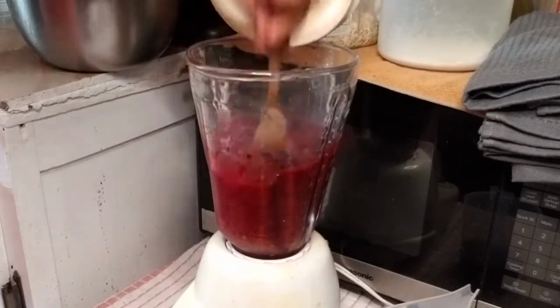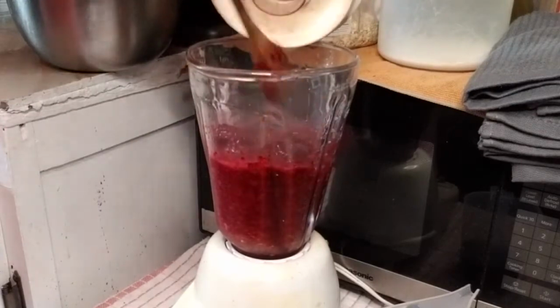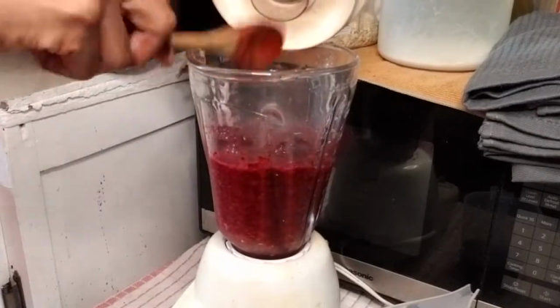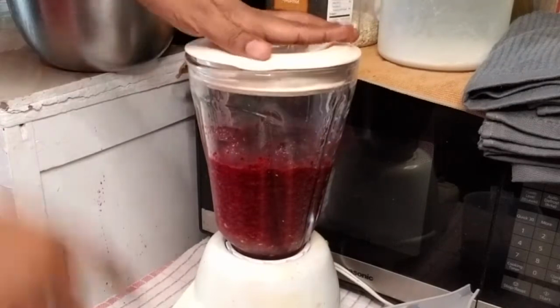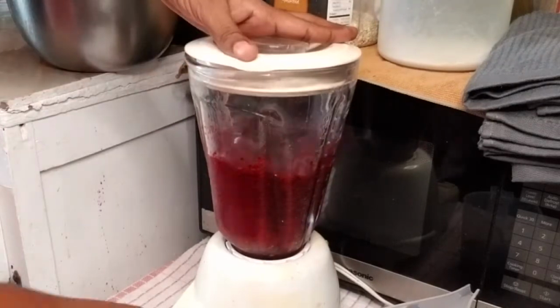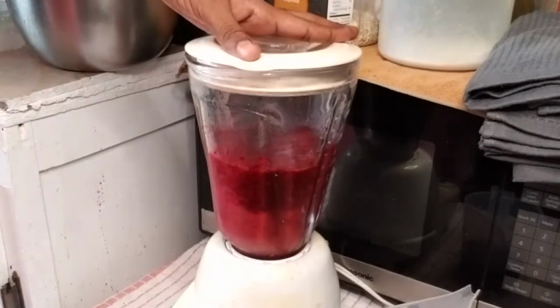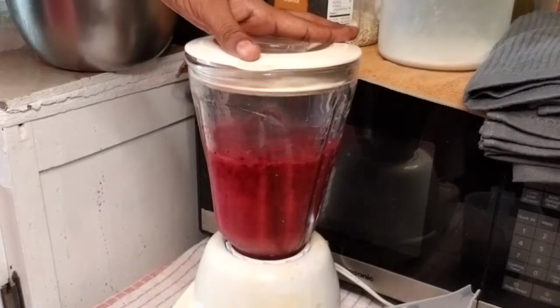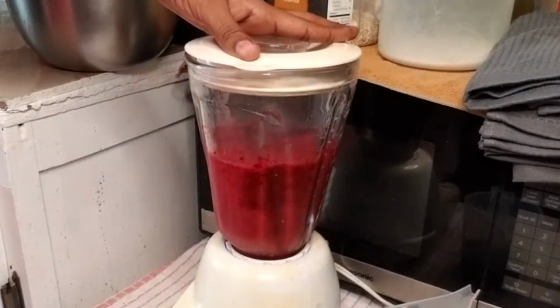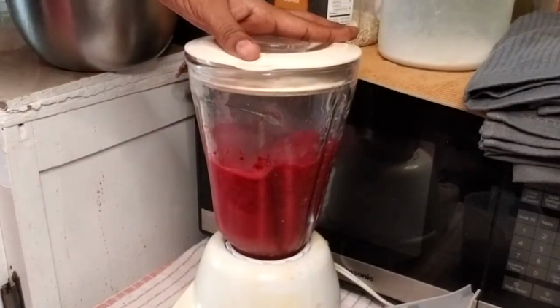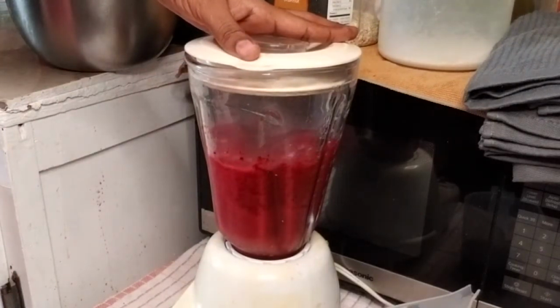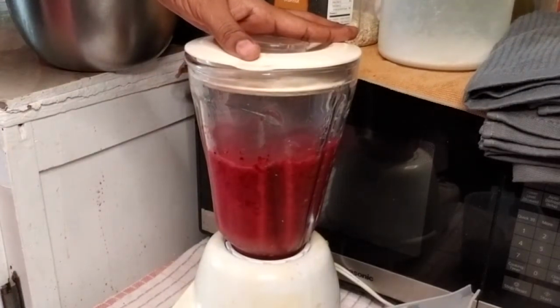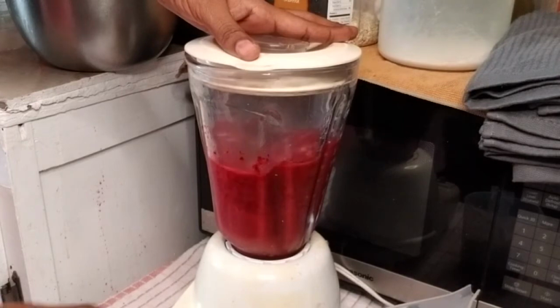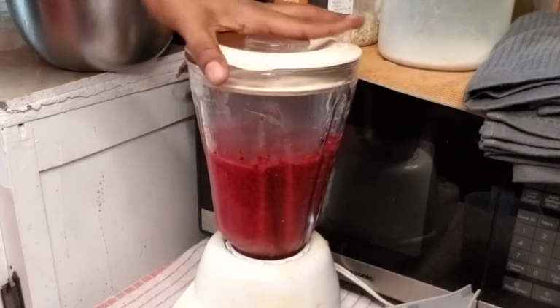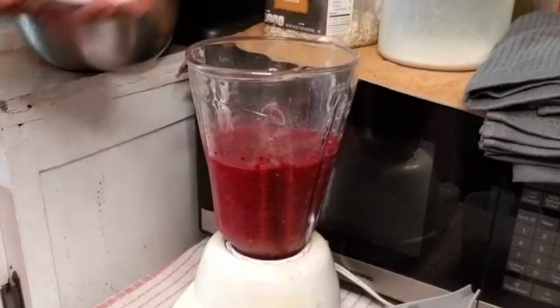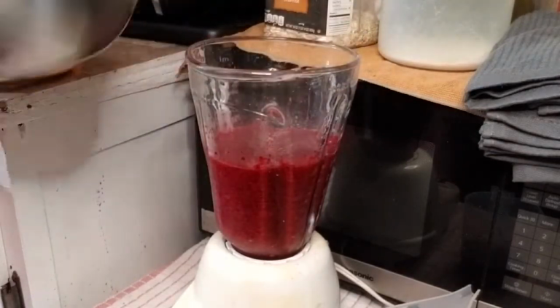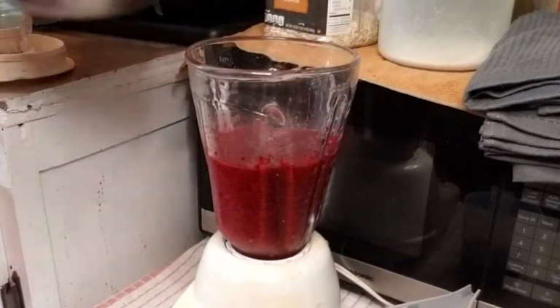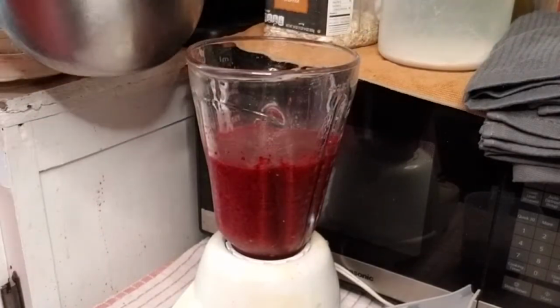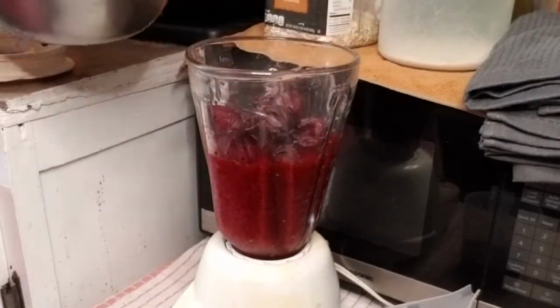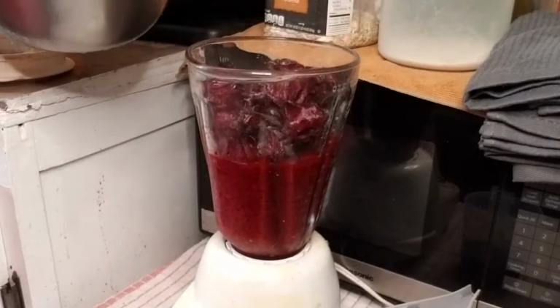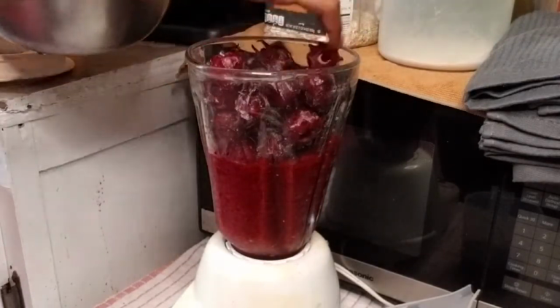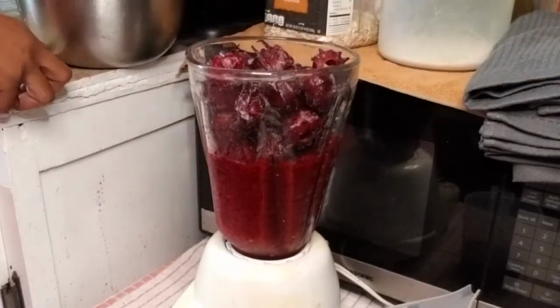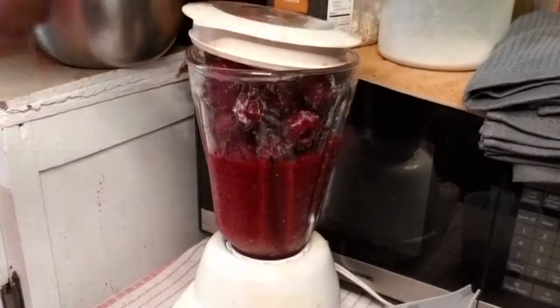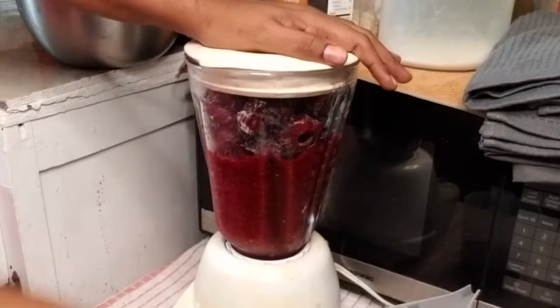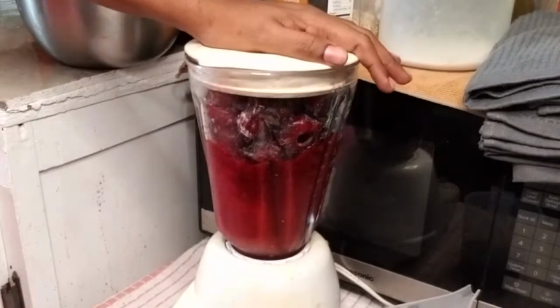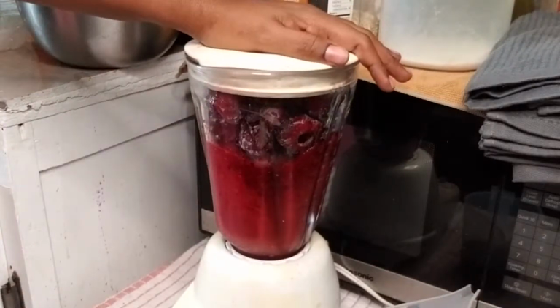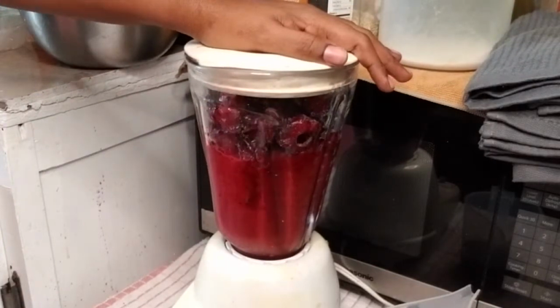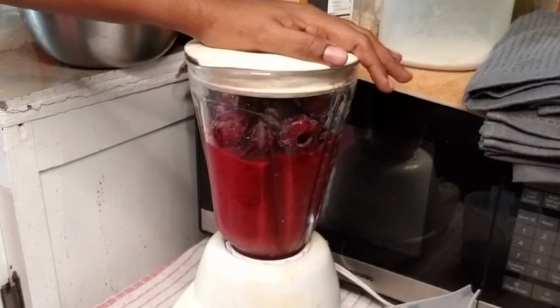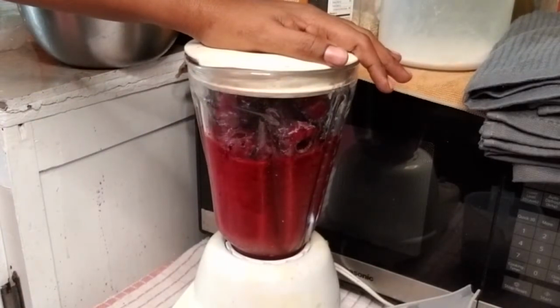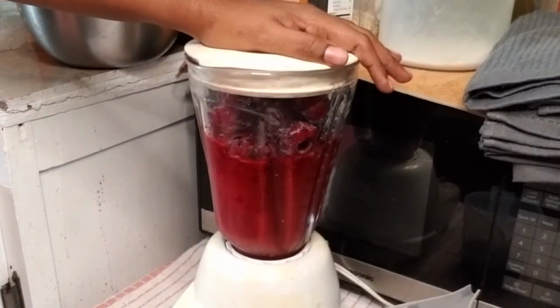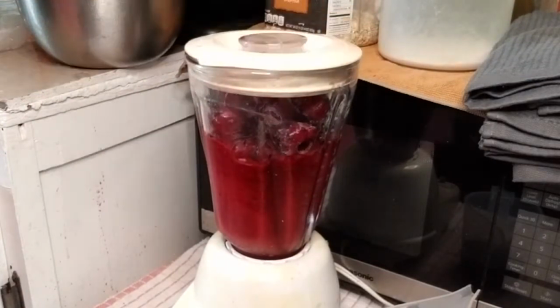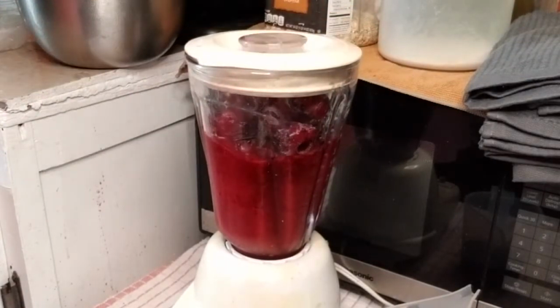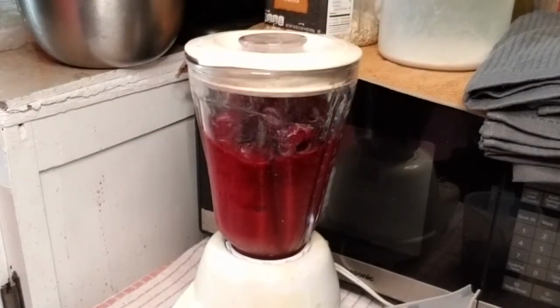To do this, your sorrel does not have to be frozen, but I had bought mine a while ago and you don't want it to spoil, so mine was in the freezer. But if you have it fresh you can just wash them clean and do it right away — it does not have to be frozen.